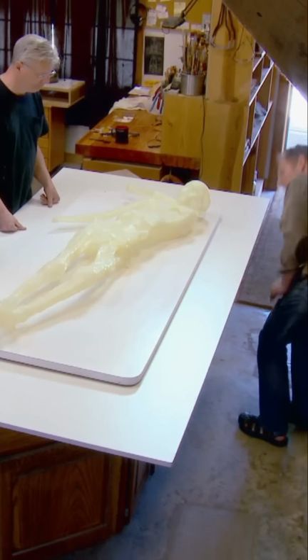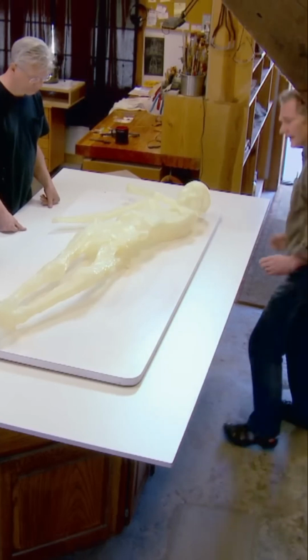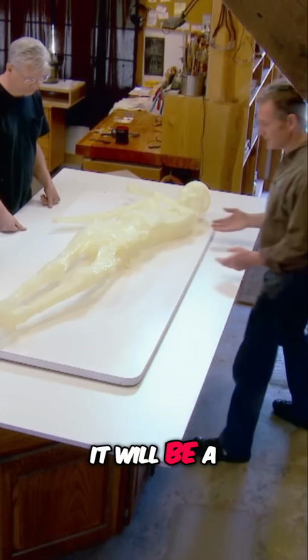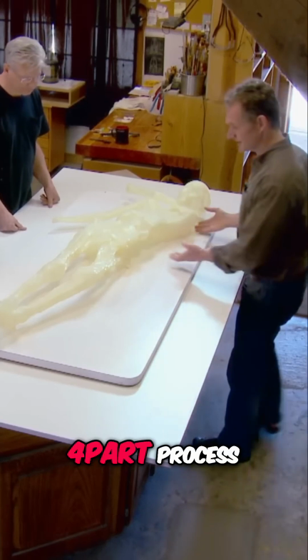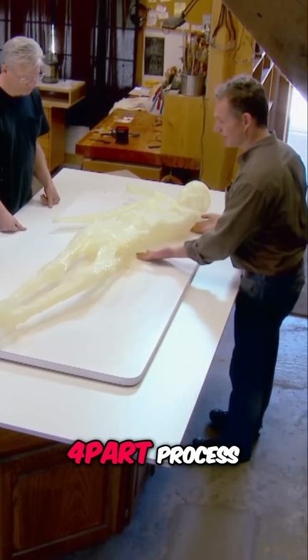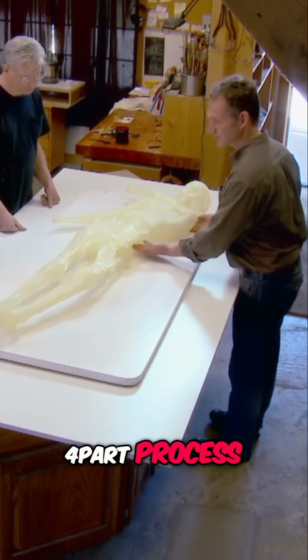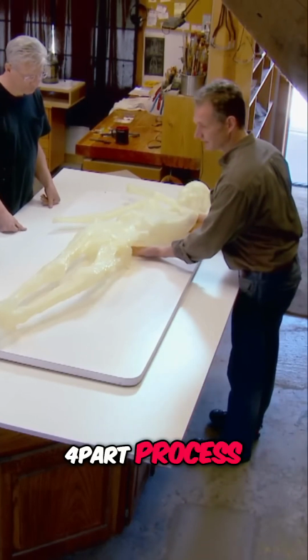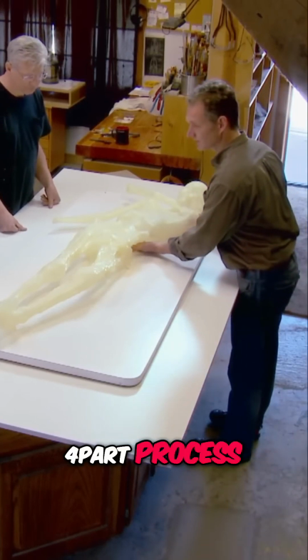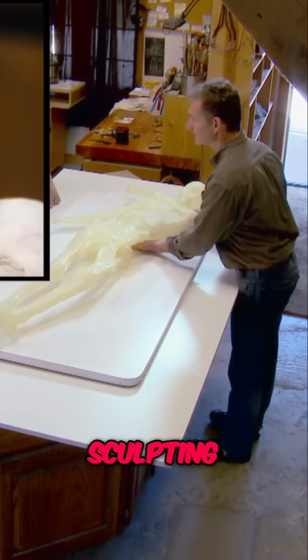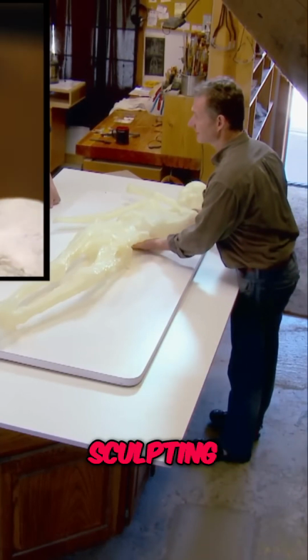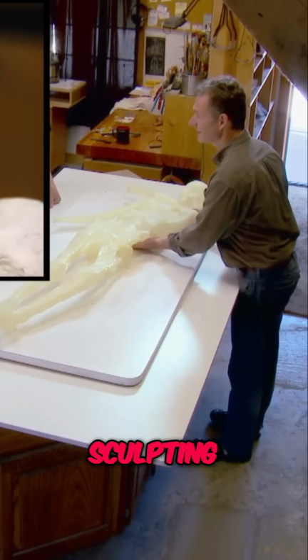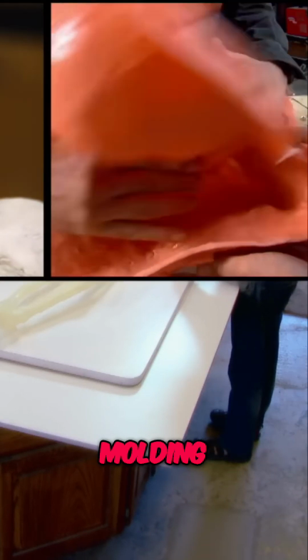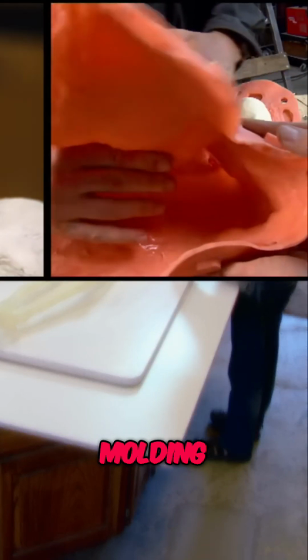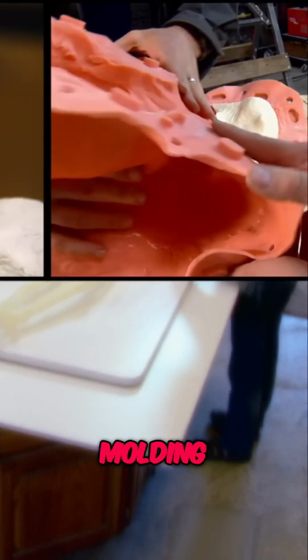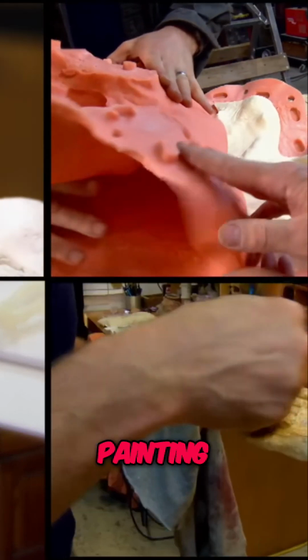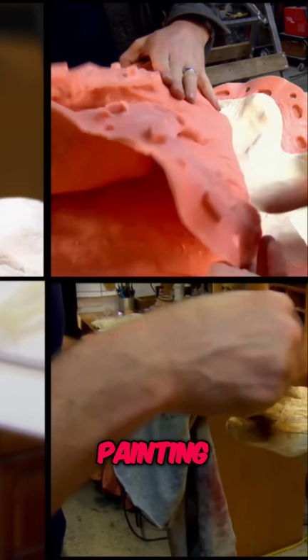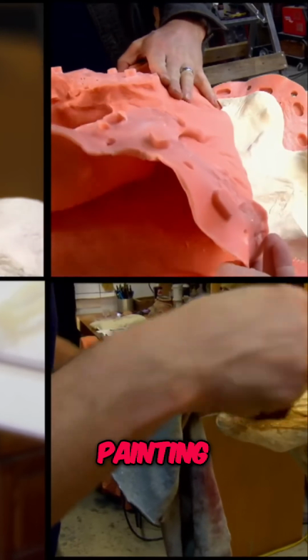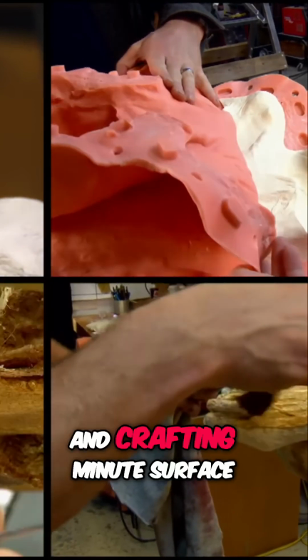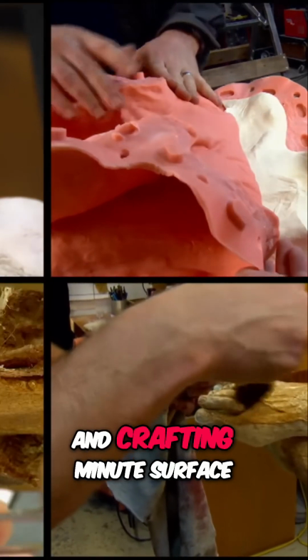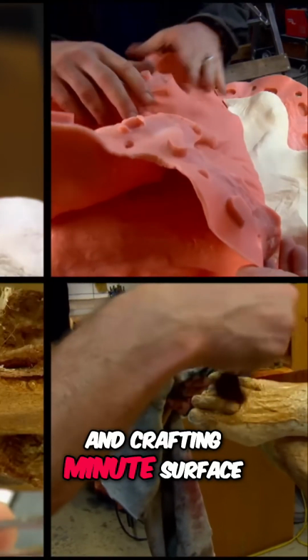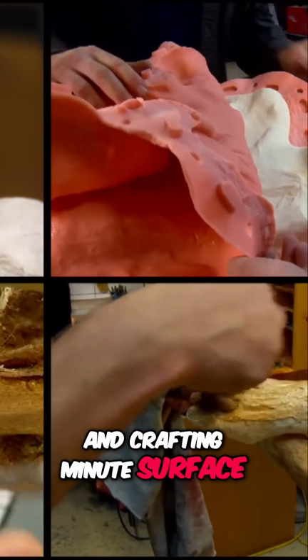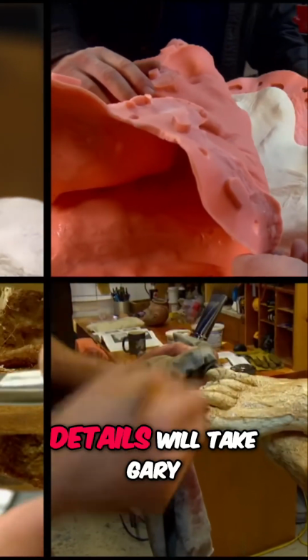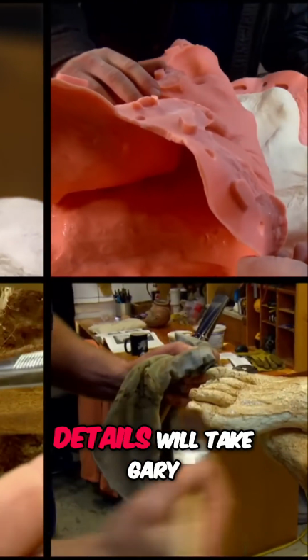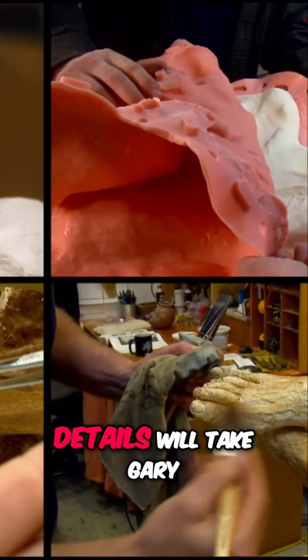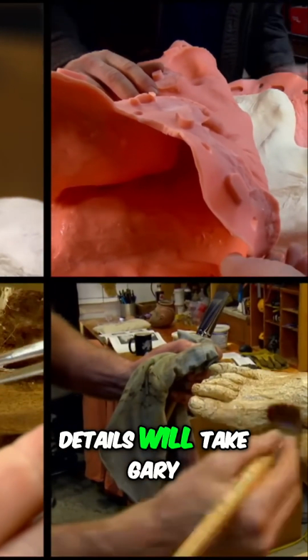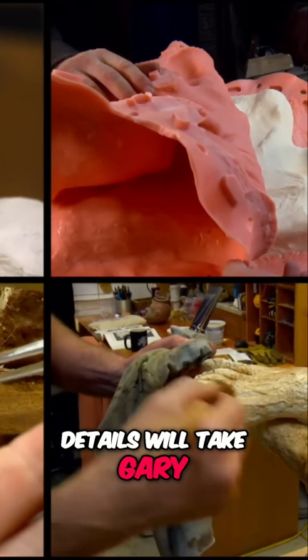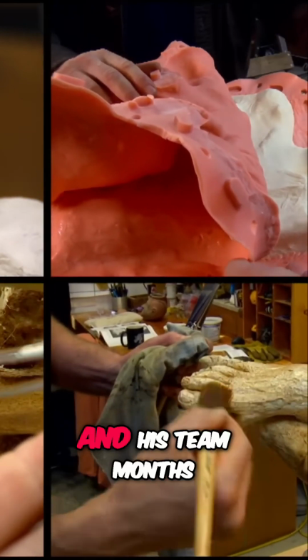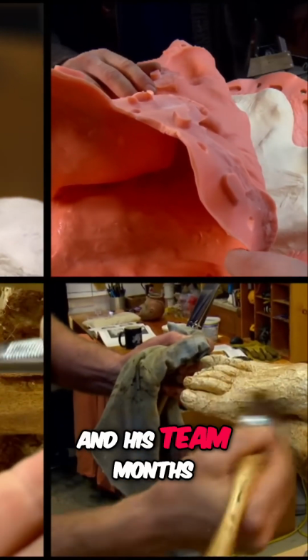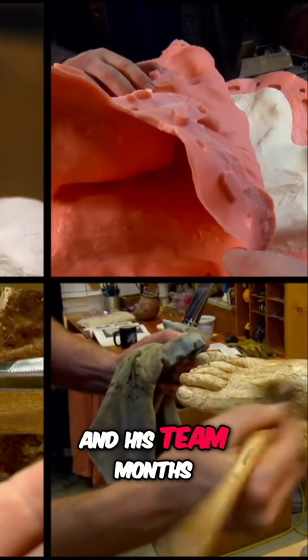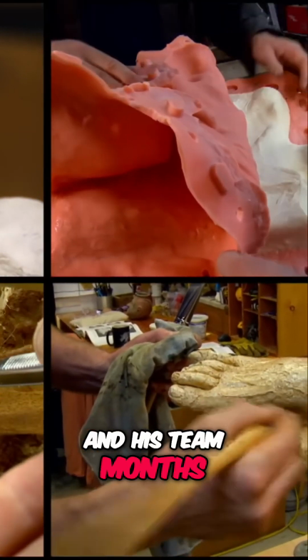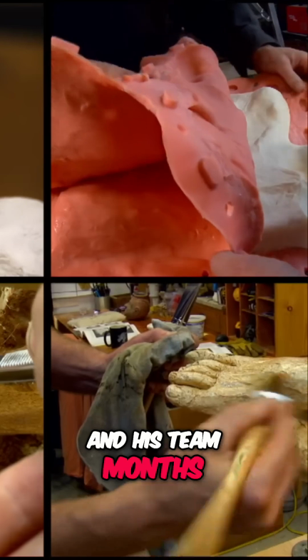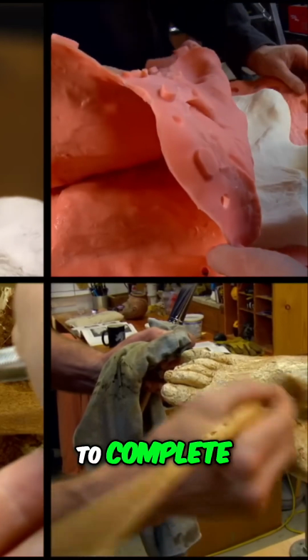It will be a four-part process: sculpting, molding, painting, and crafting minute surface details will take Gary and his team months to complete.